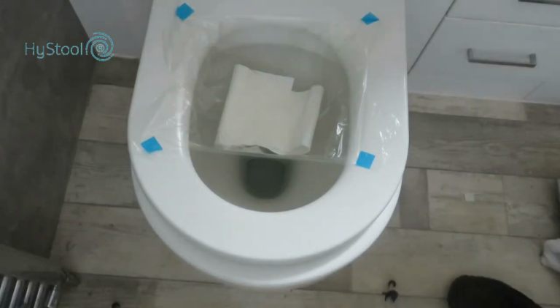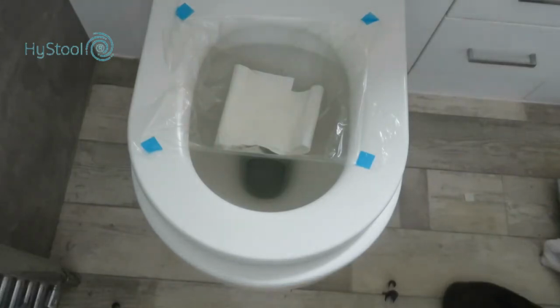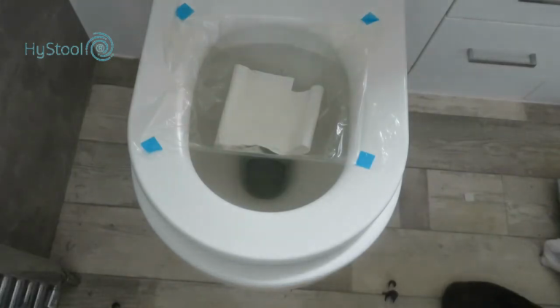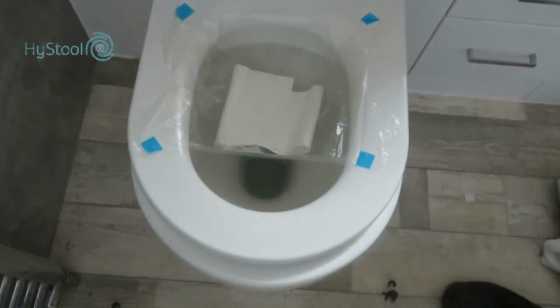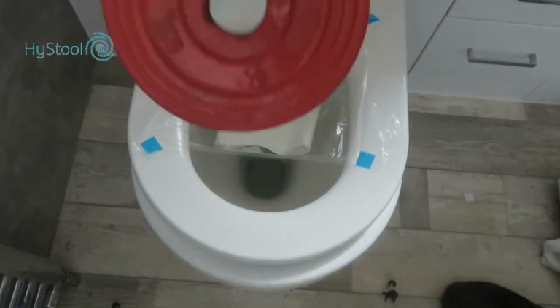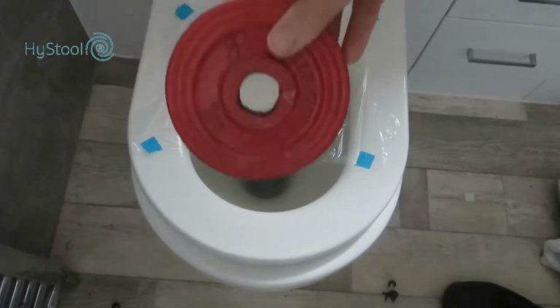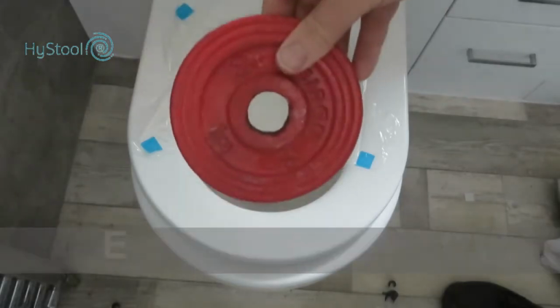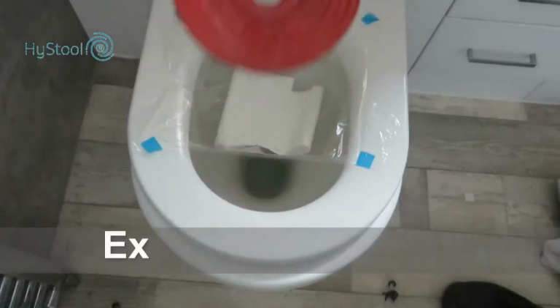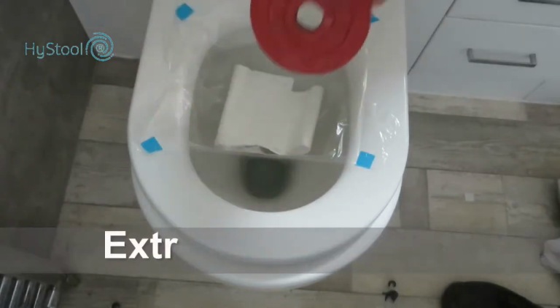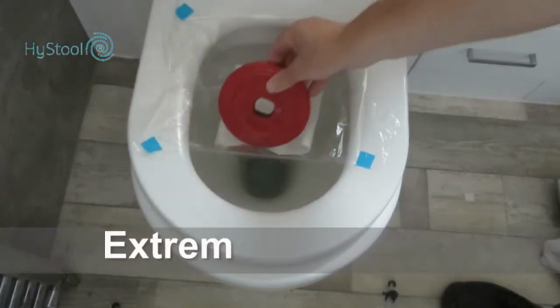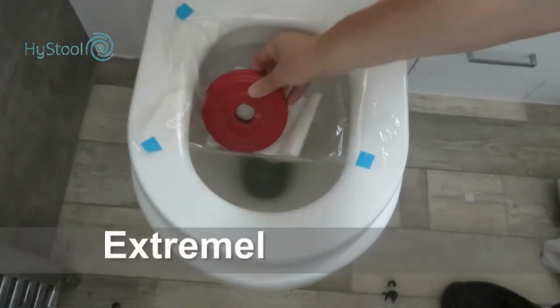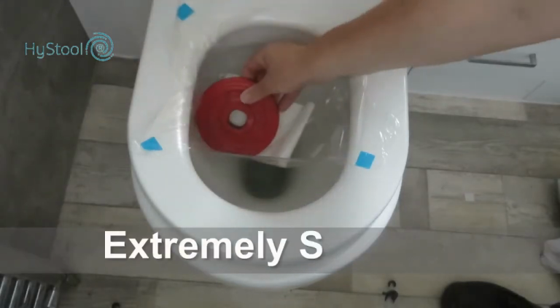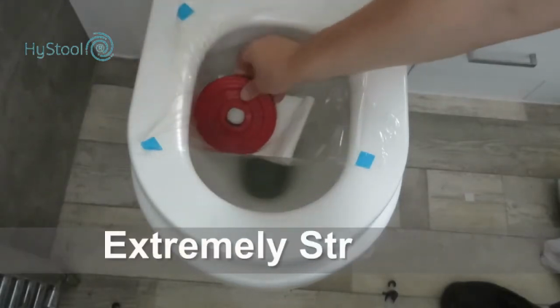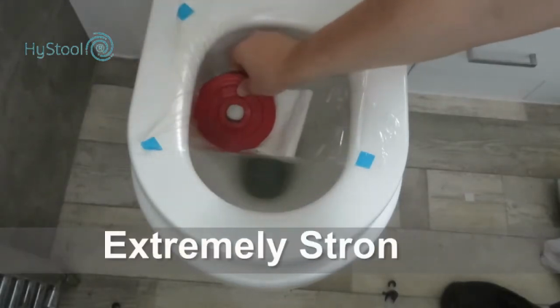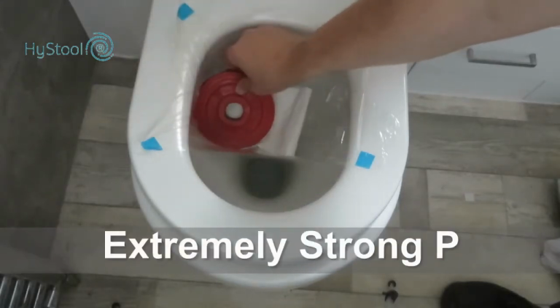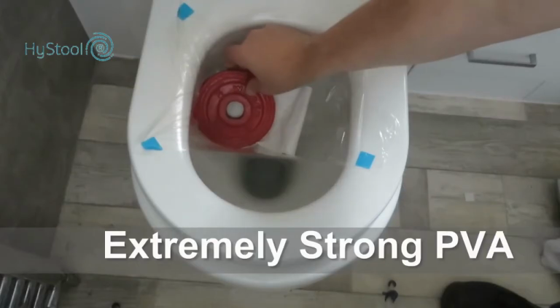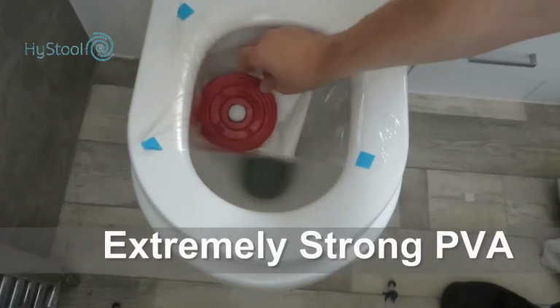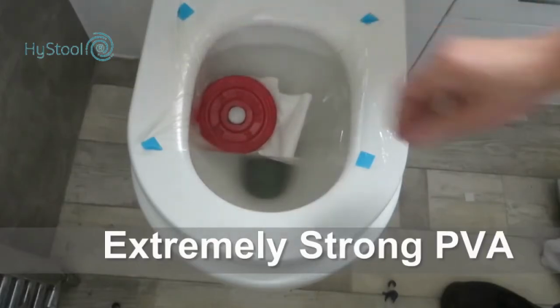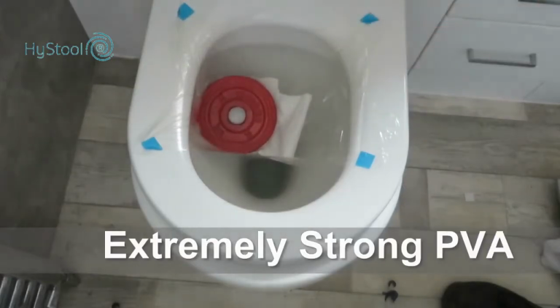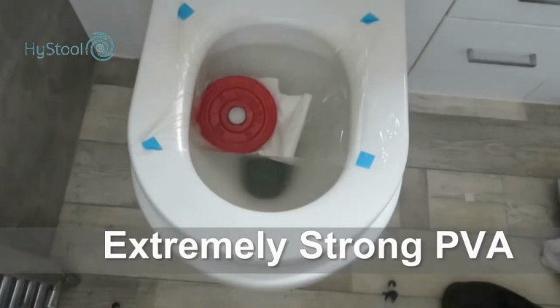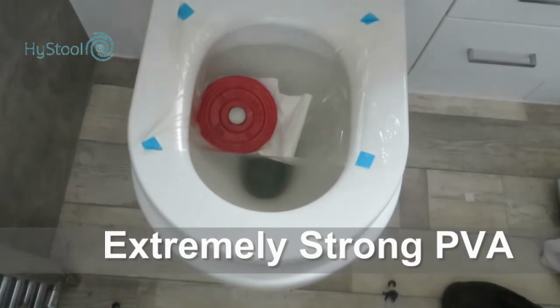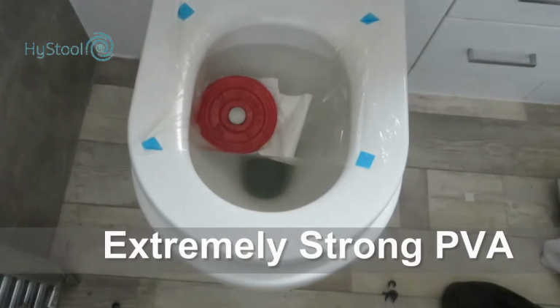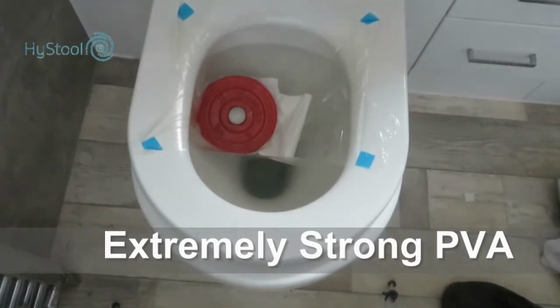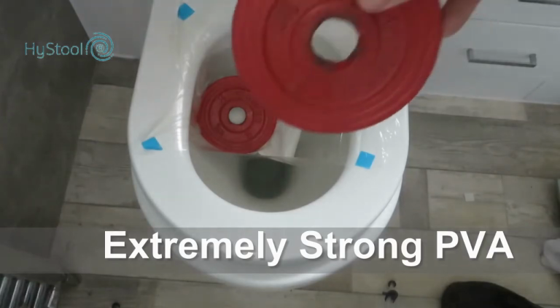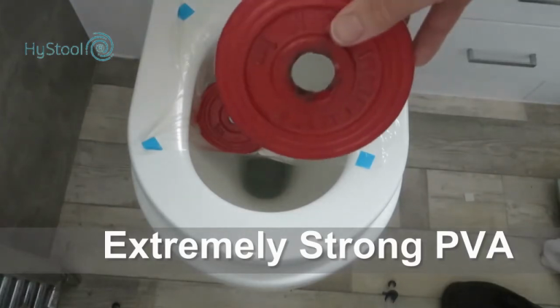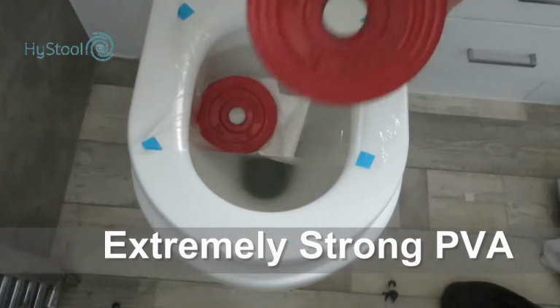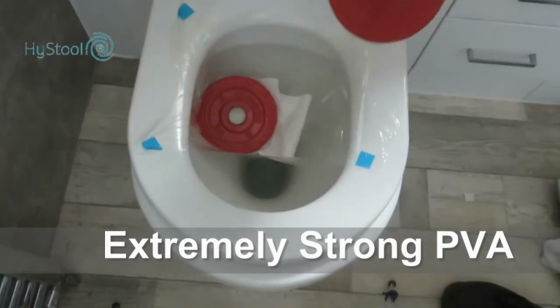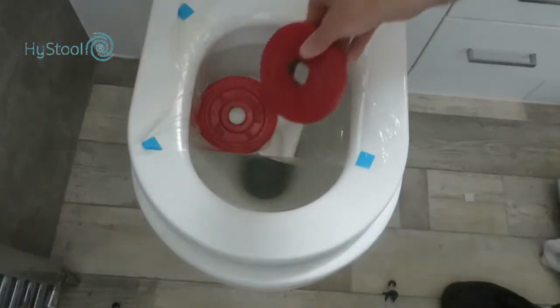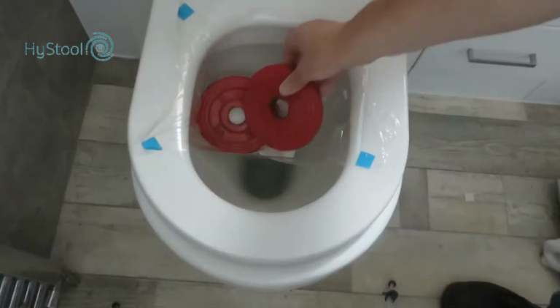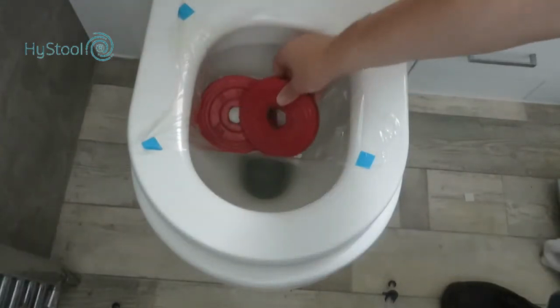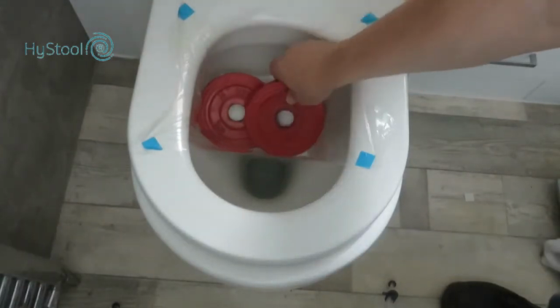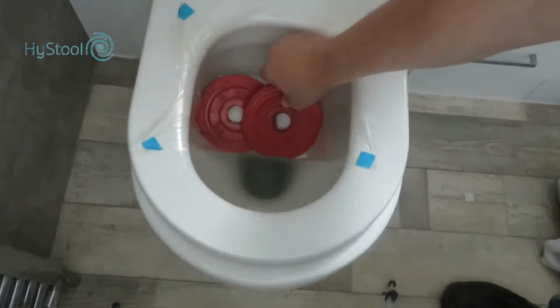High Stool bags are made from PVA film which is extremely strong and lightweight. In this test we place two 1kg weights into a bag that has just been attached to the toilet seat.